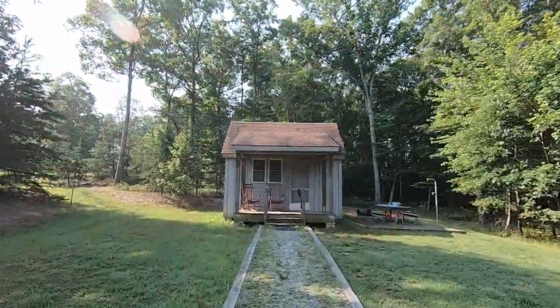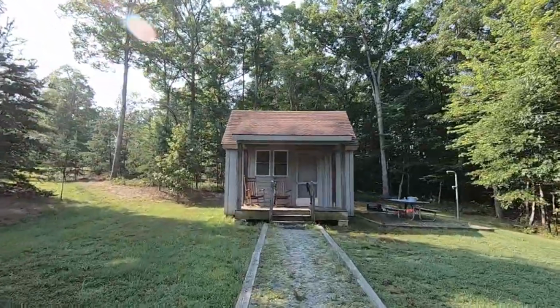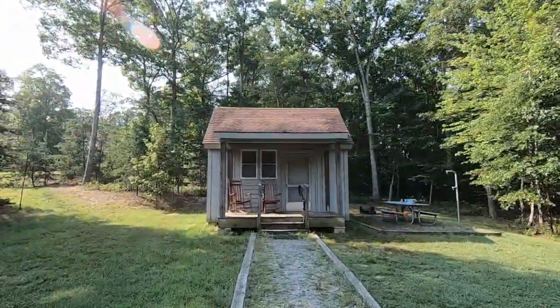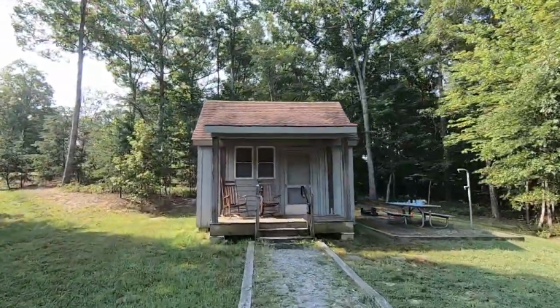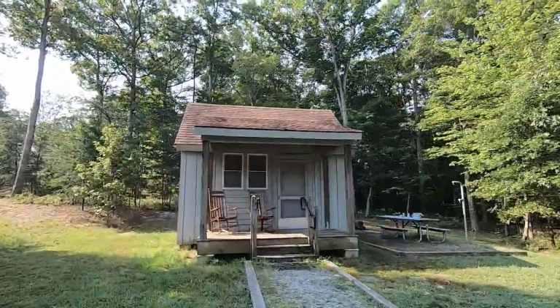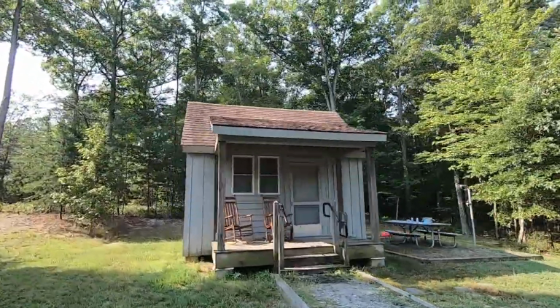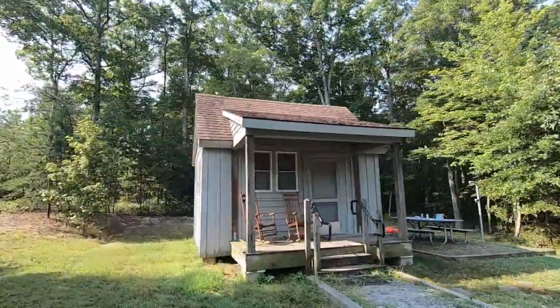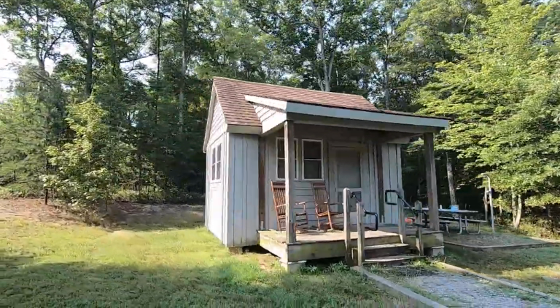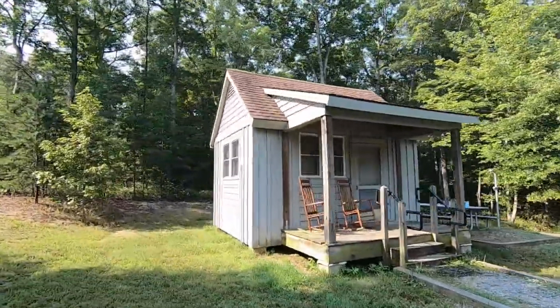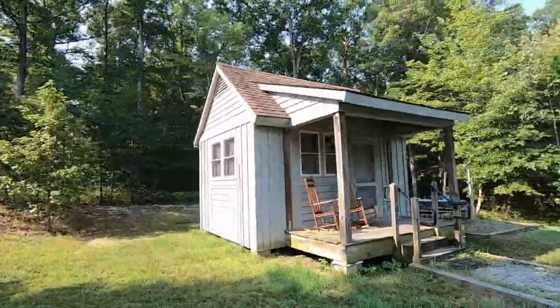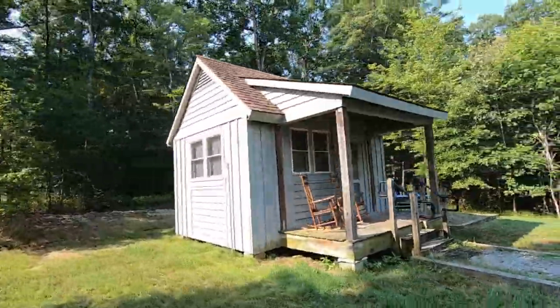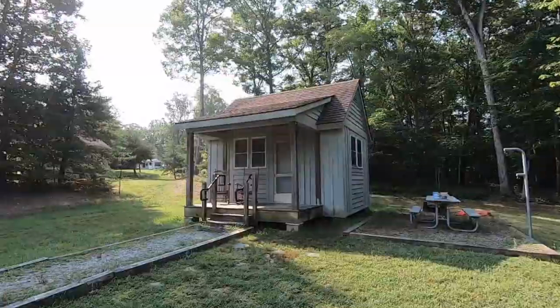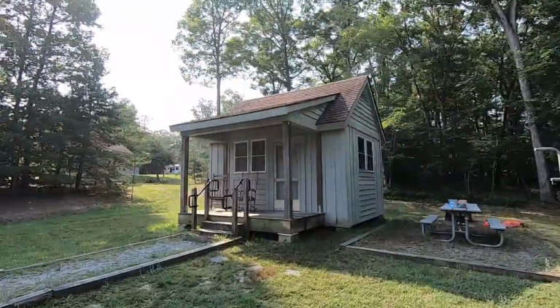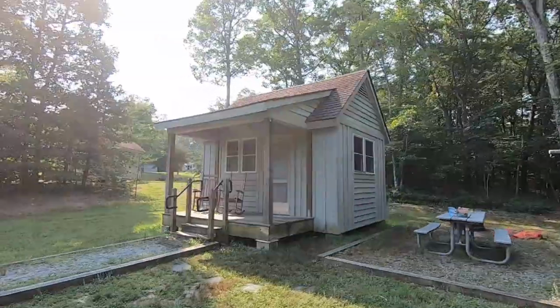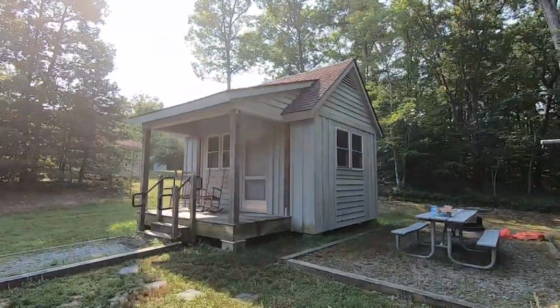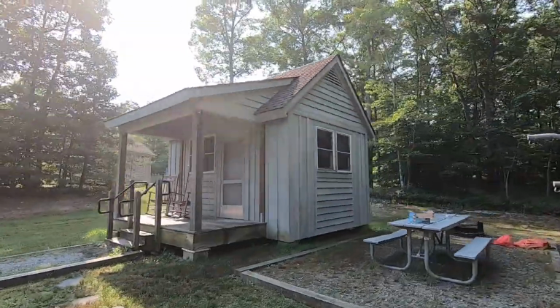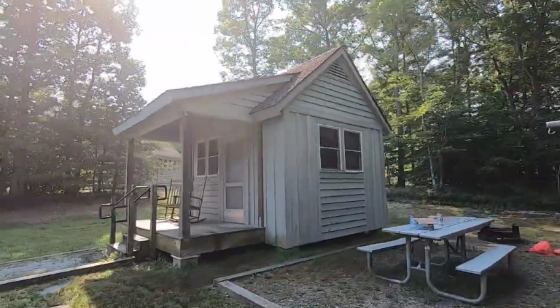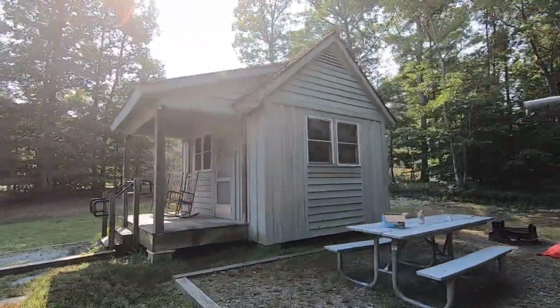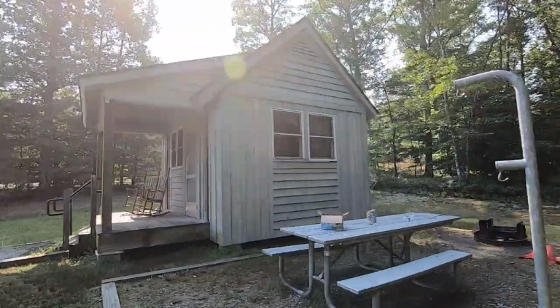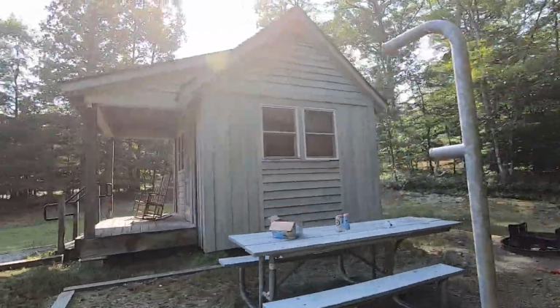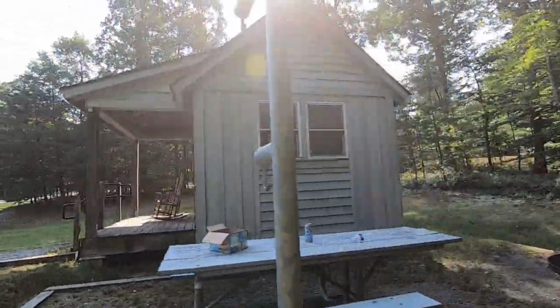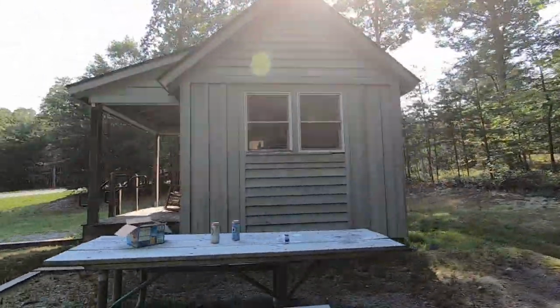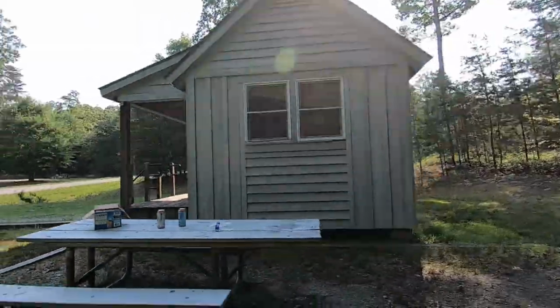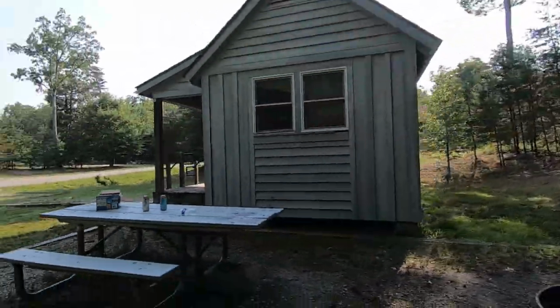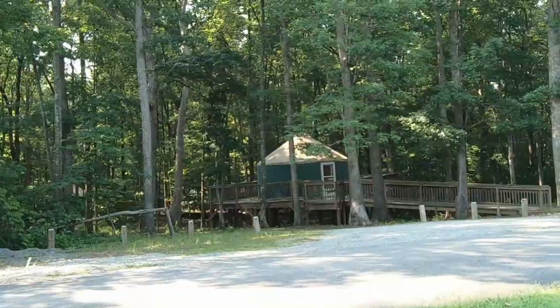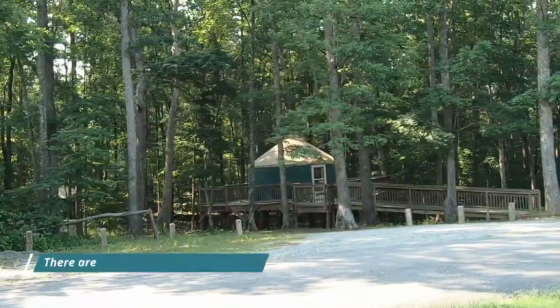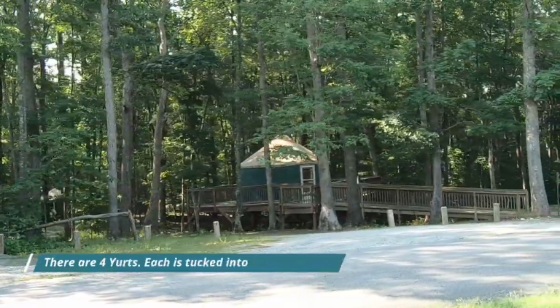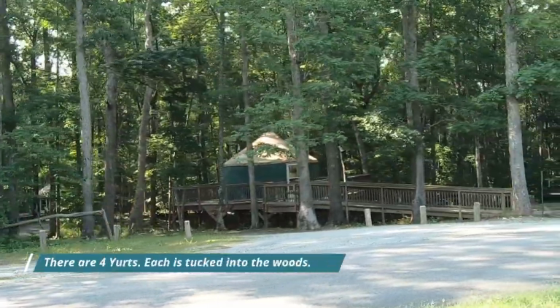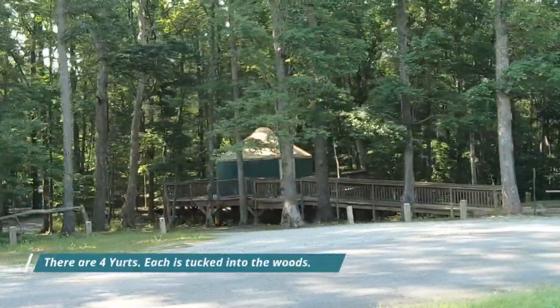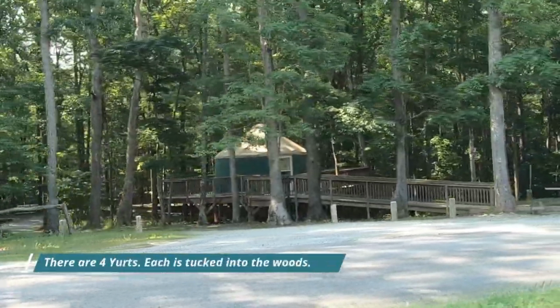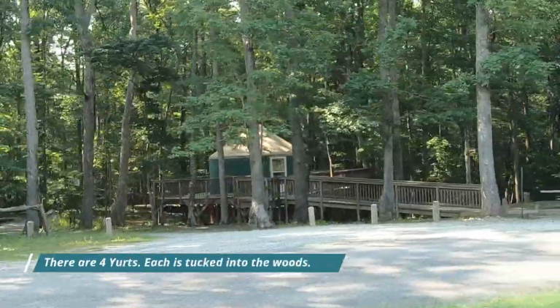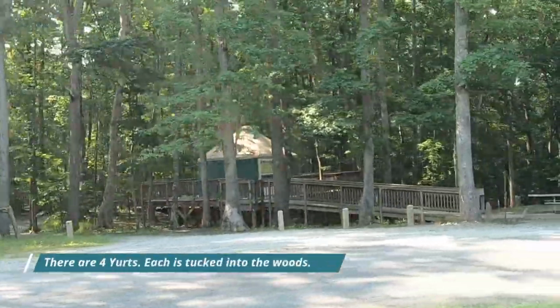This is an exterior tour of what one of the cabins looks like. It's just large enough to sleep in, has a little porch, a picnic table, a fire pit, and a pole to hang your lantern on. And this is what a yurt looks like.